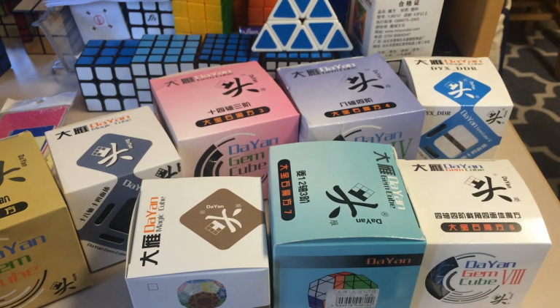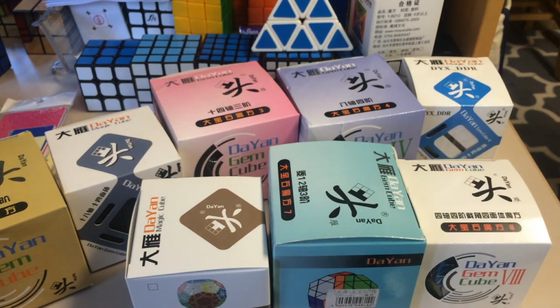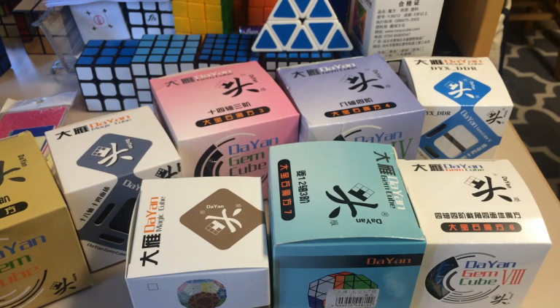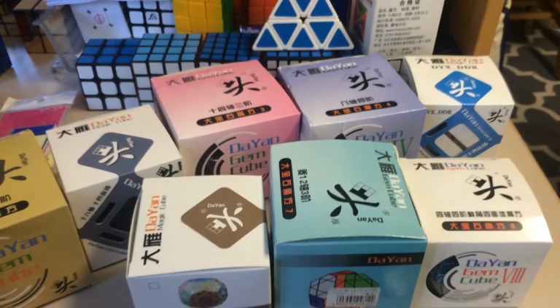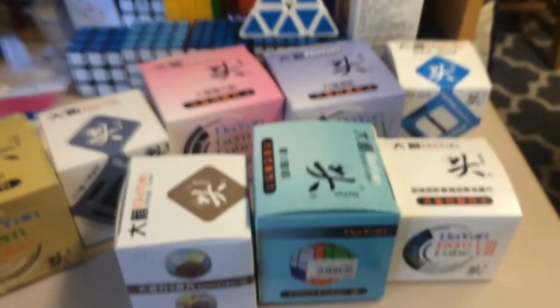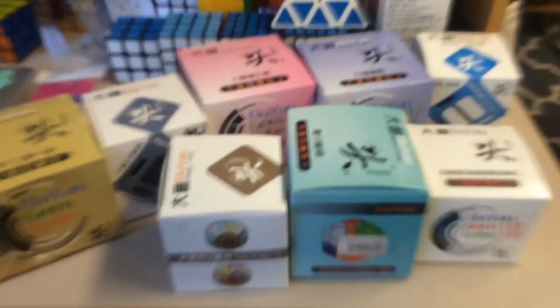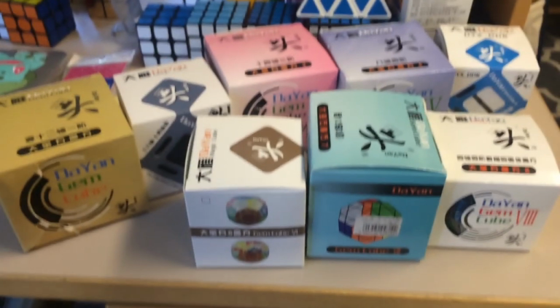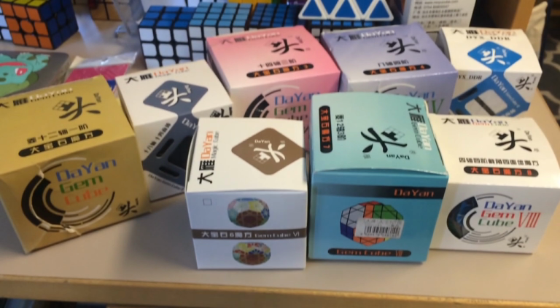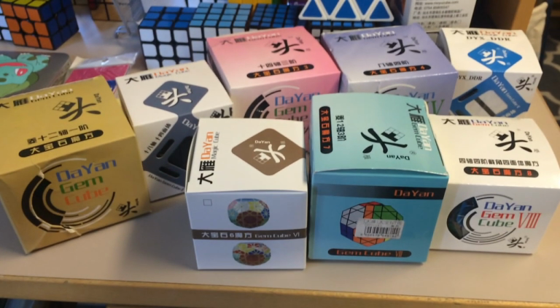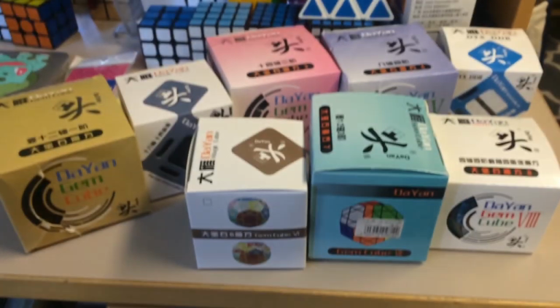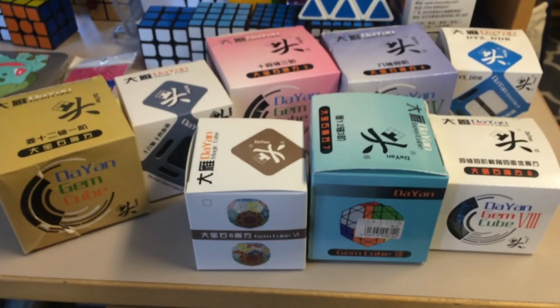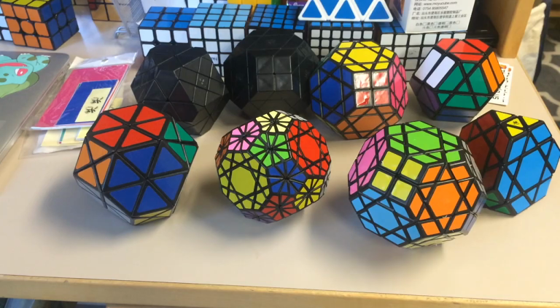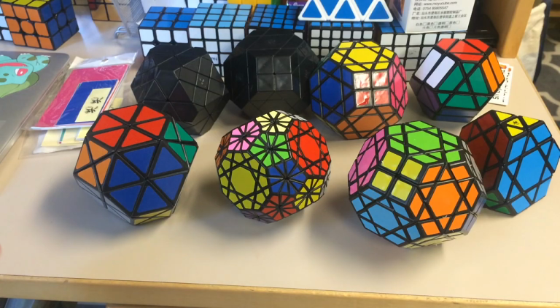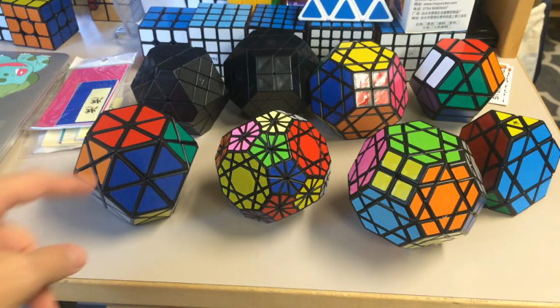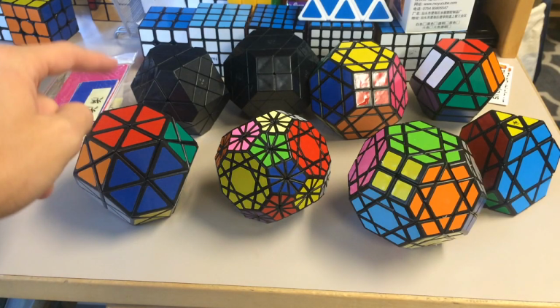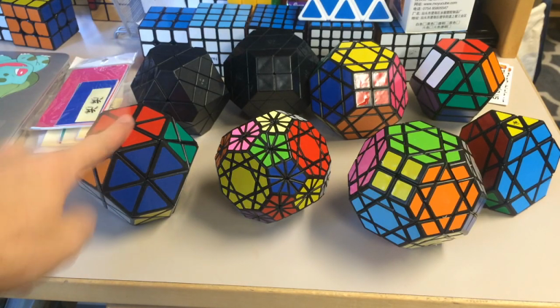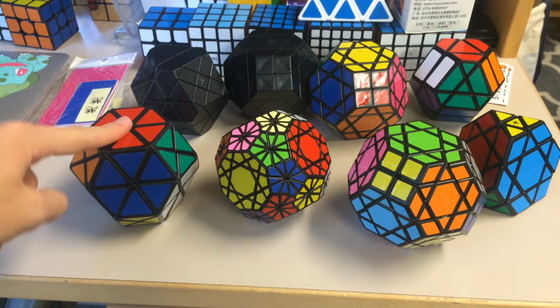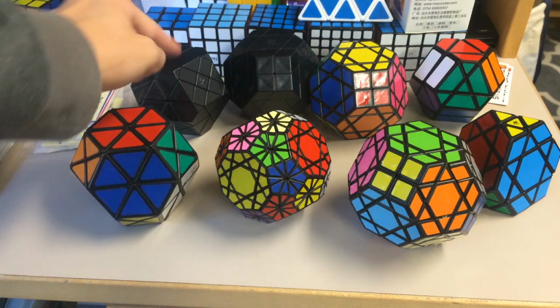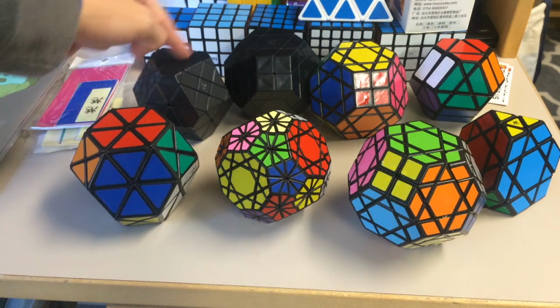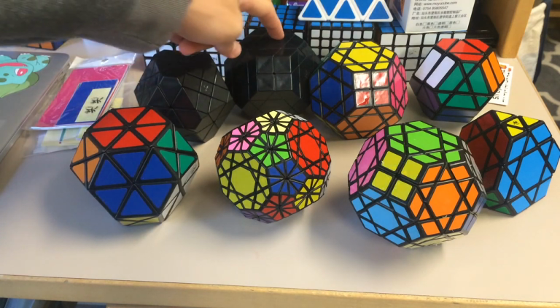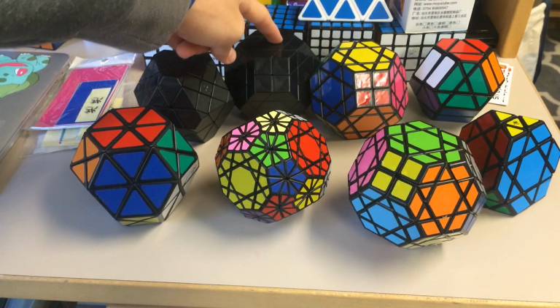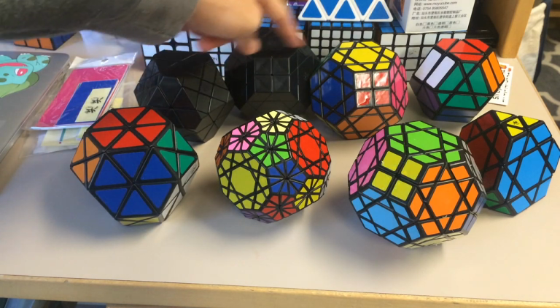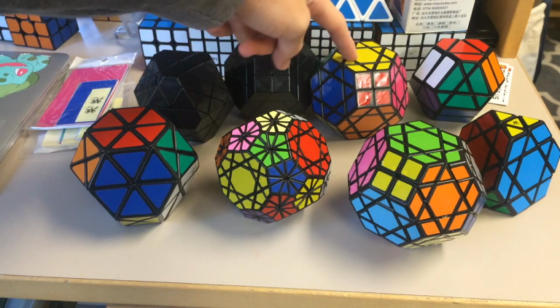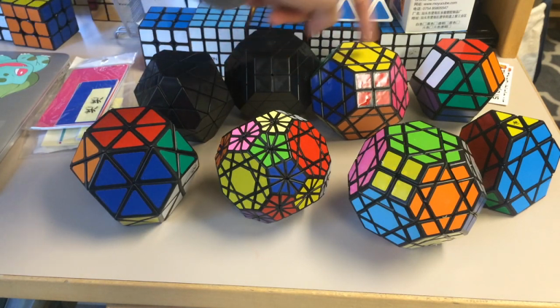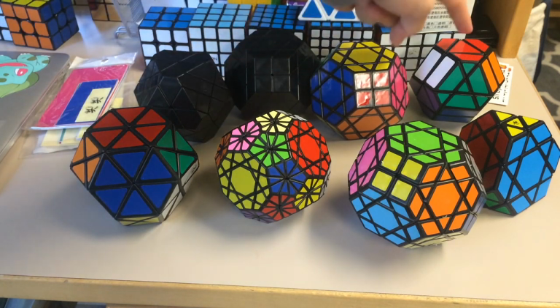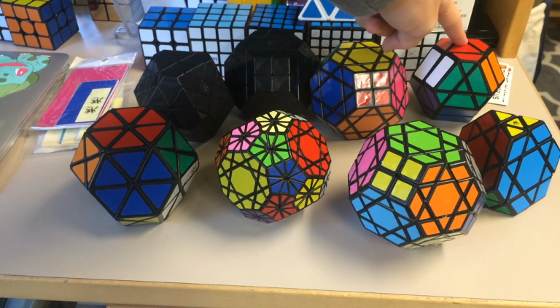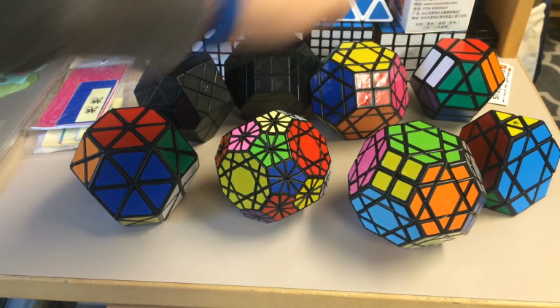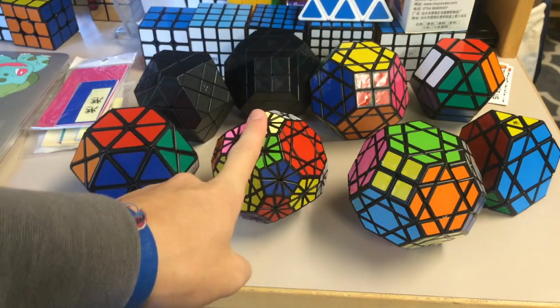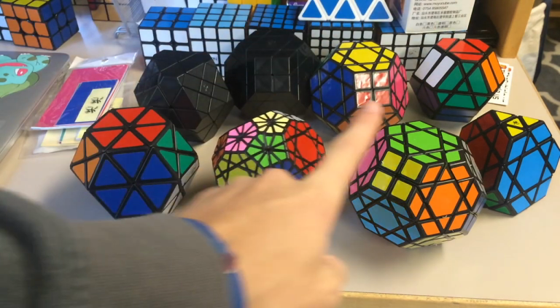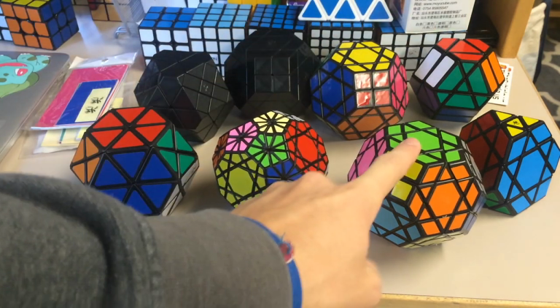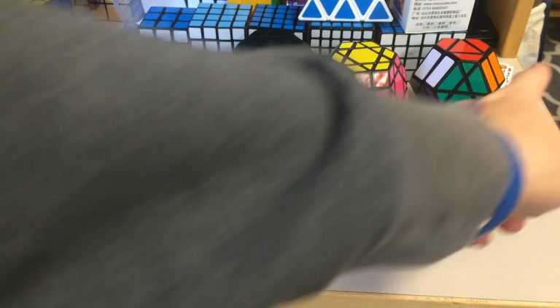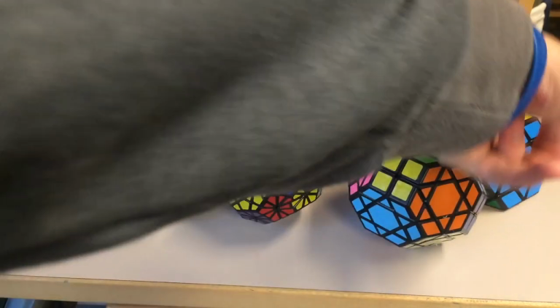I'm going to take all these out of the packaging. I will not do any turns until I get back to you guys. Alright, so I took them out of the packaging. We have the 1, 2, 3, 4, 5, 6, 7, and 8.